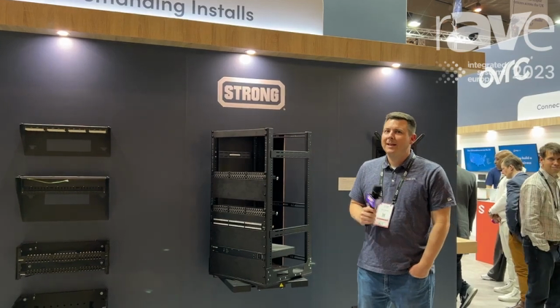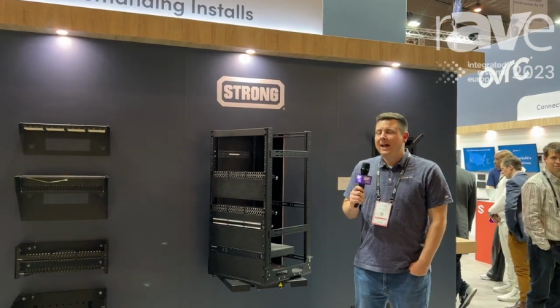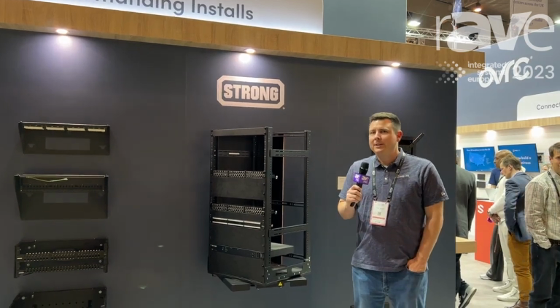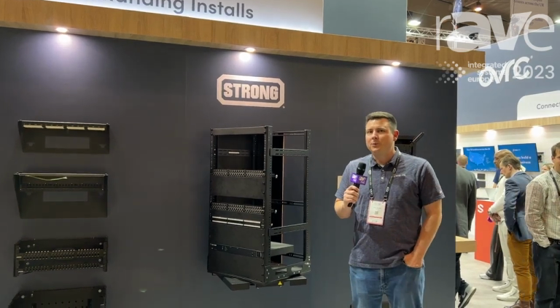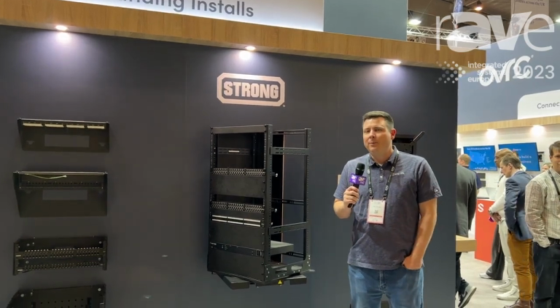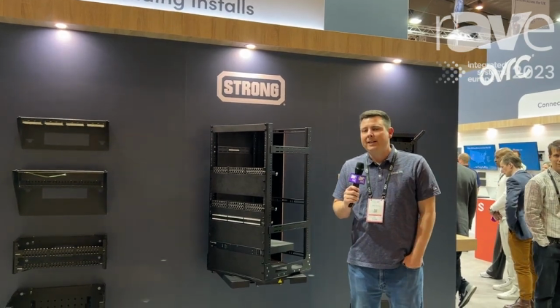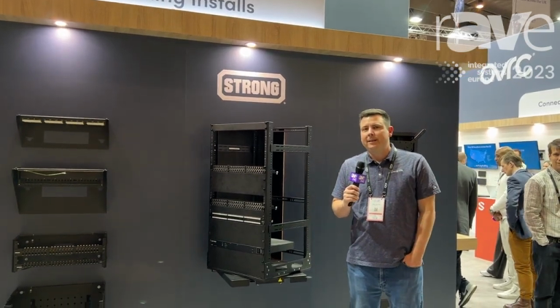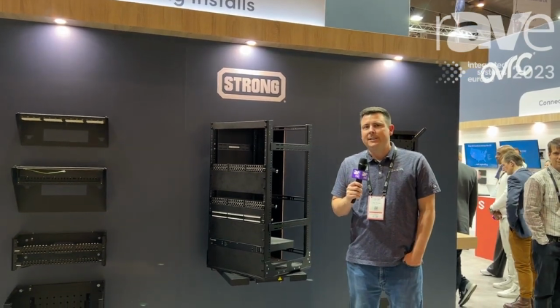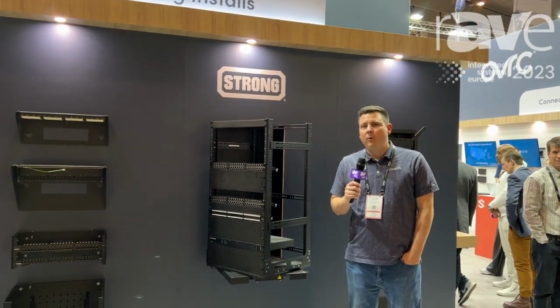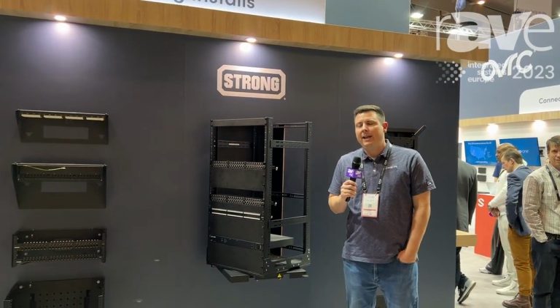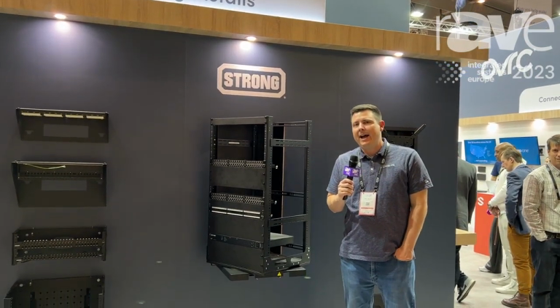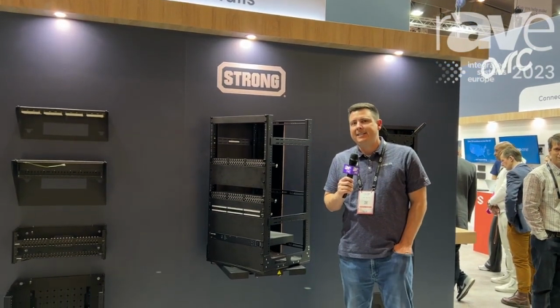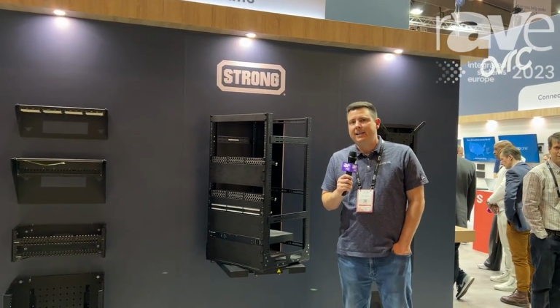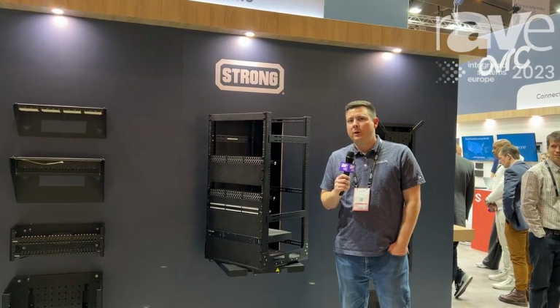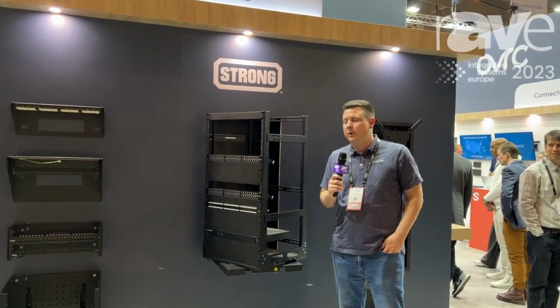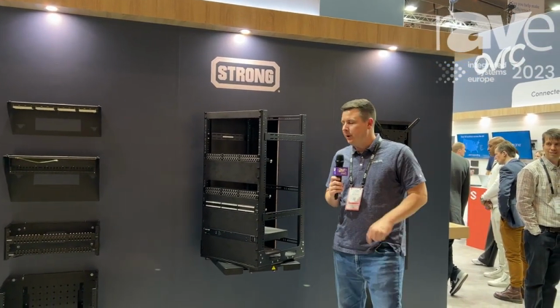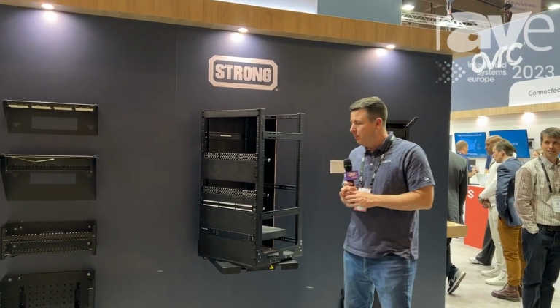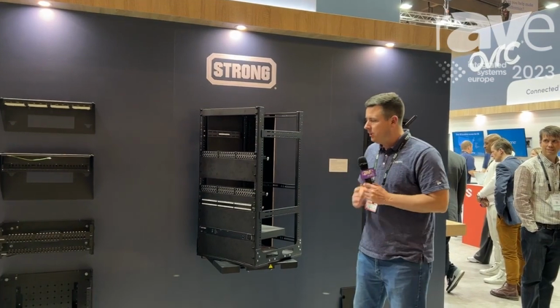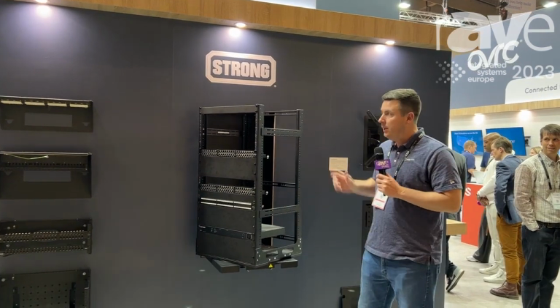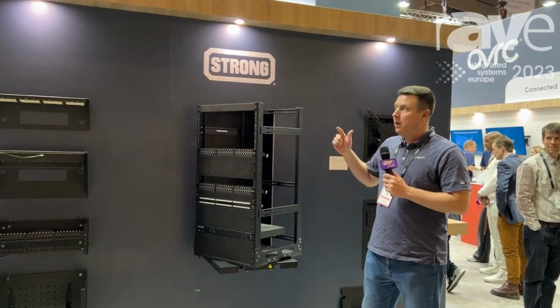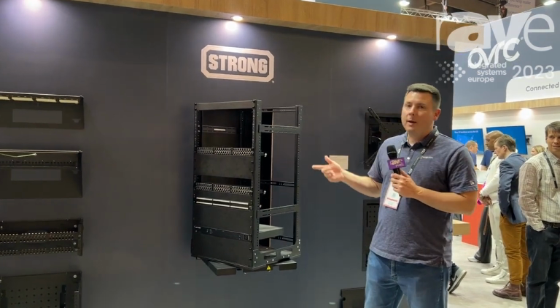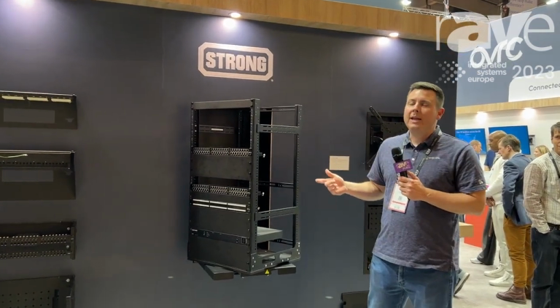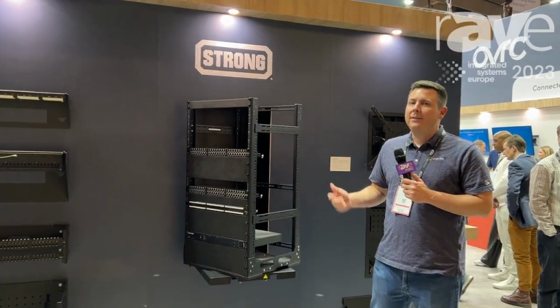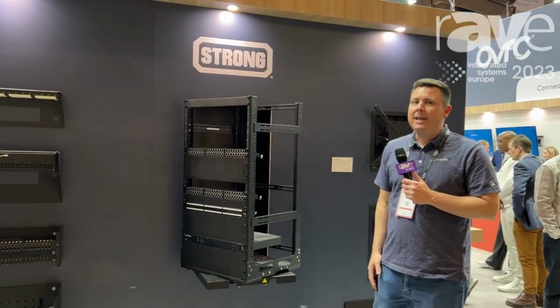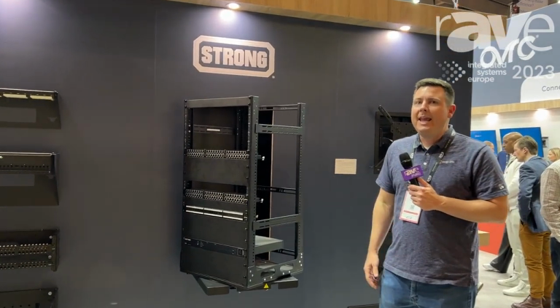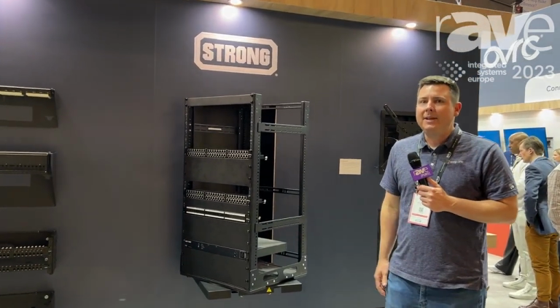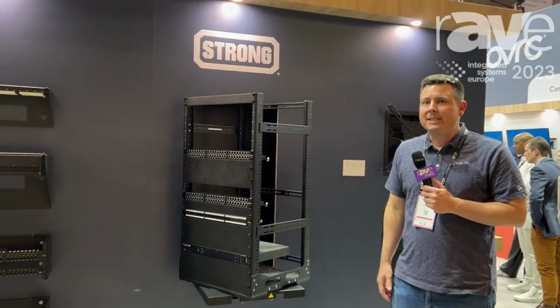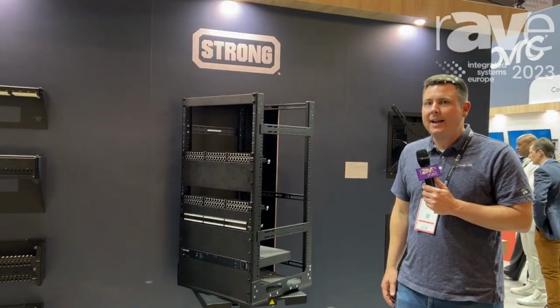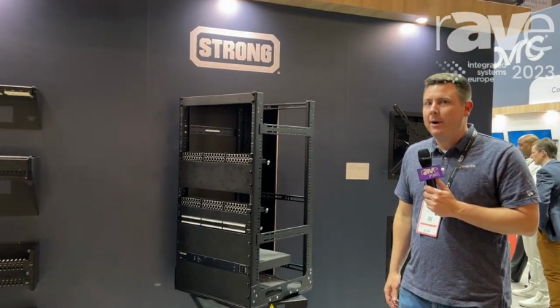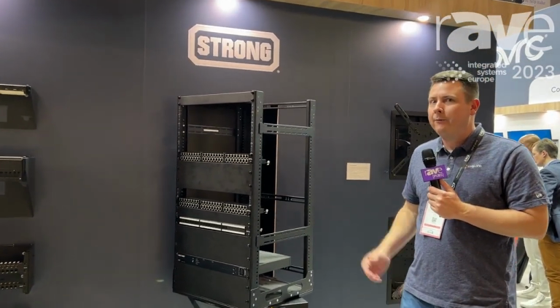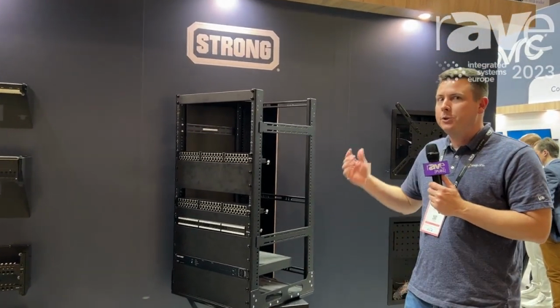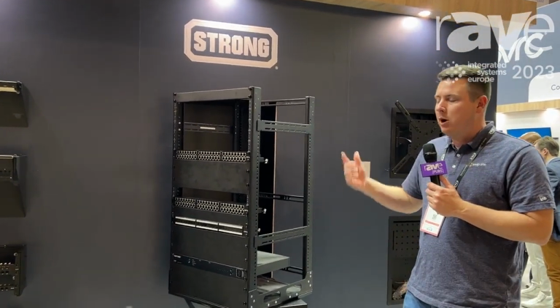Hey, this is Rob Brunette with SNAP-1 at ISC 2023 here in Barcelona. Today we're looking at the in-cabinet slide-out rack from Strong.